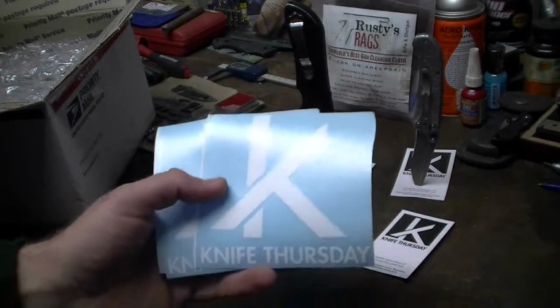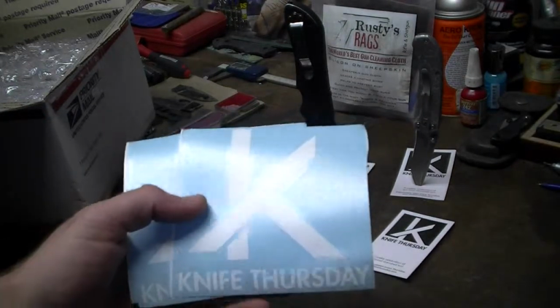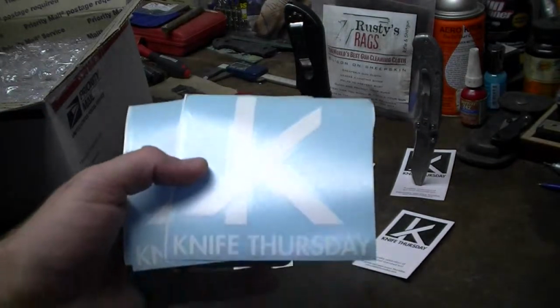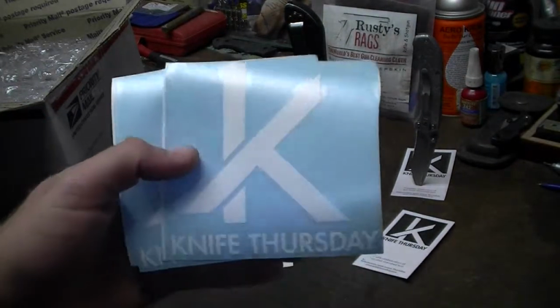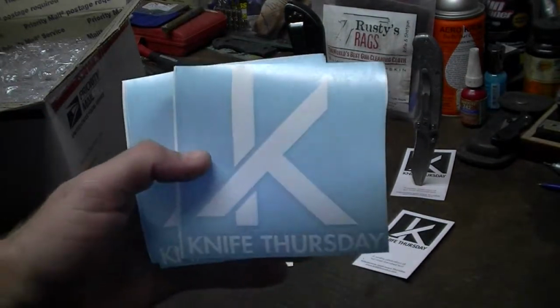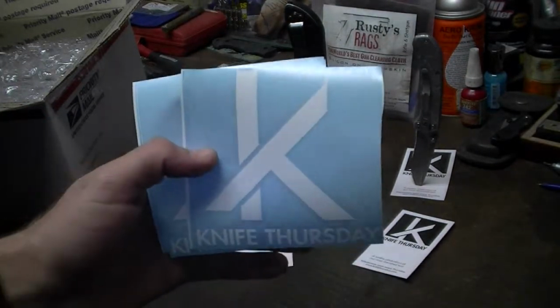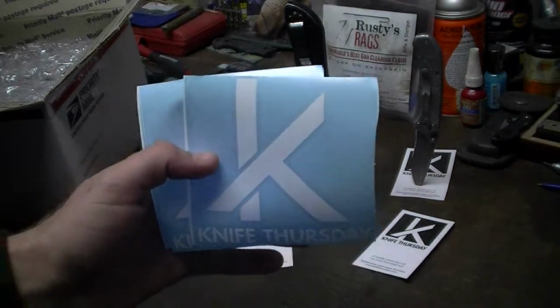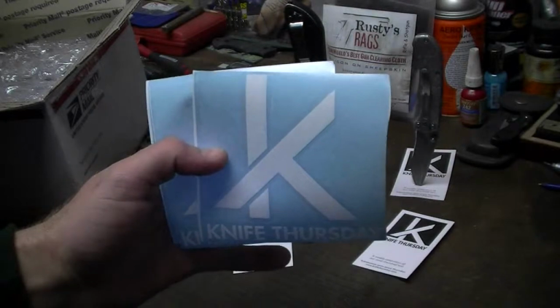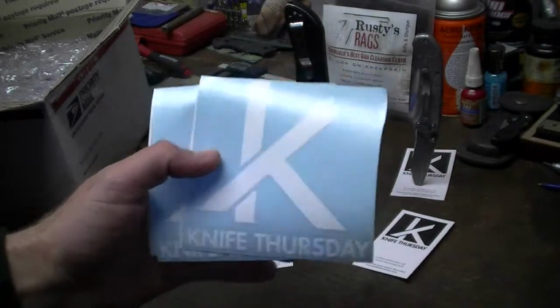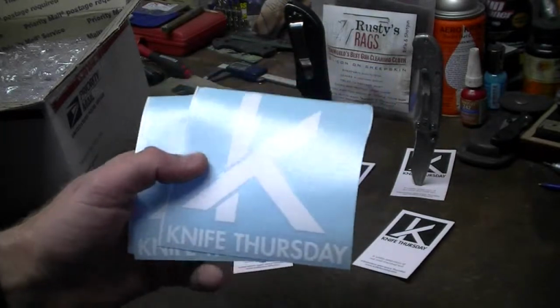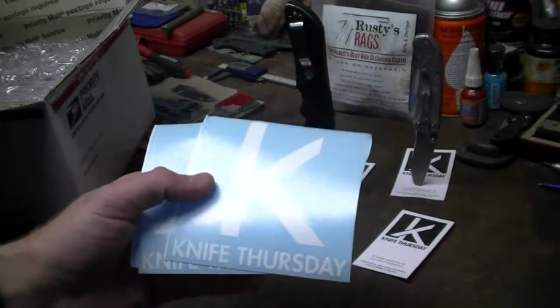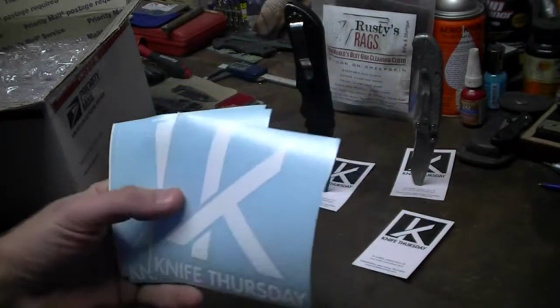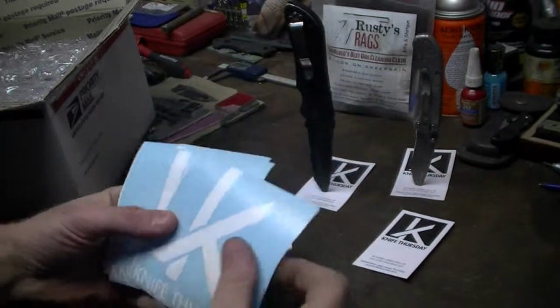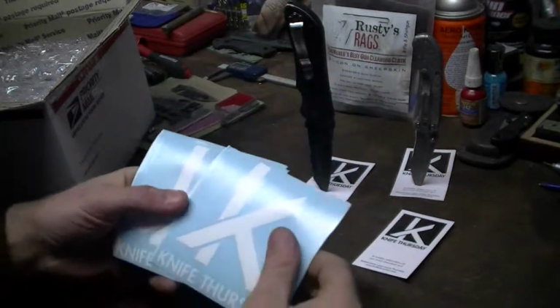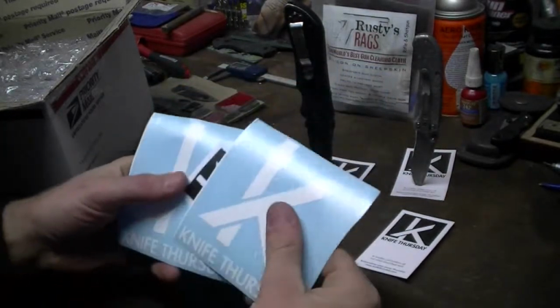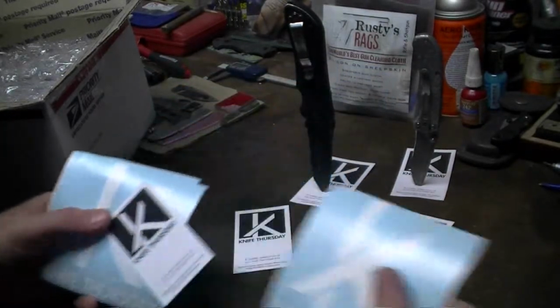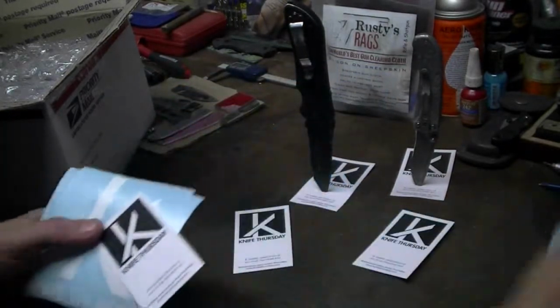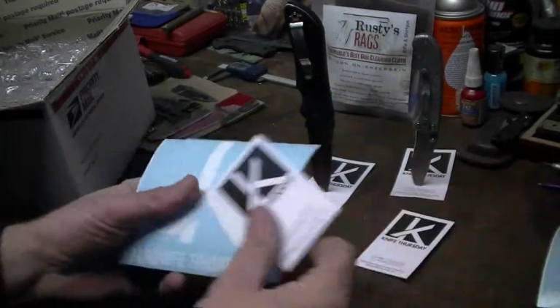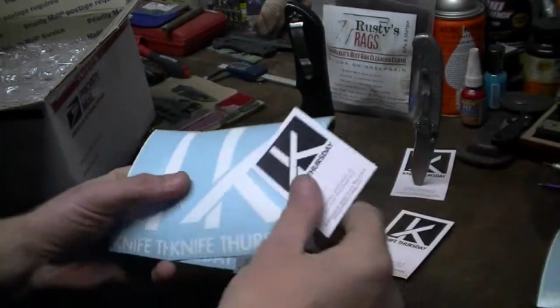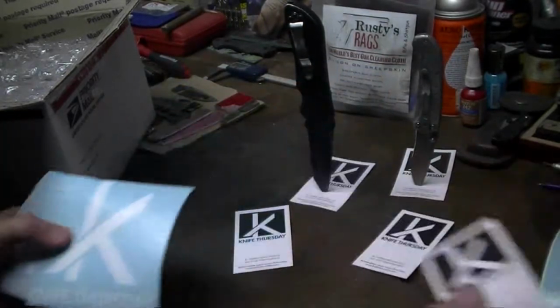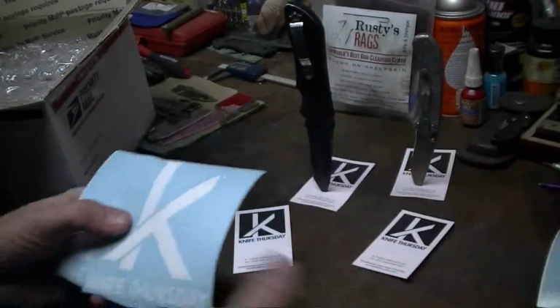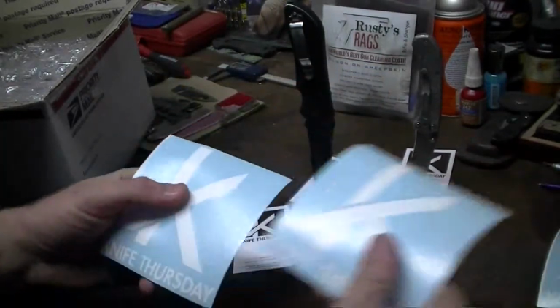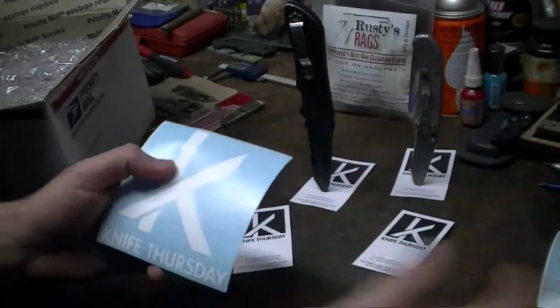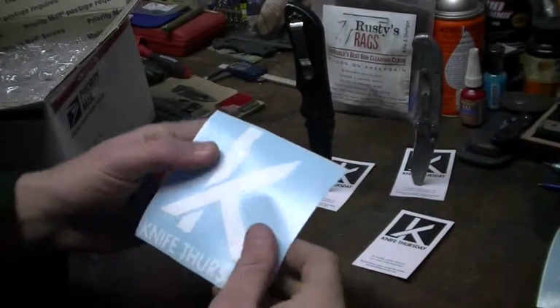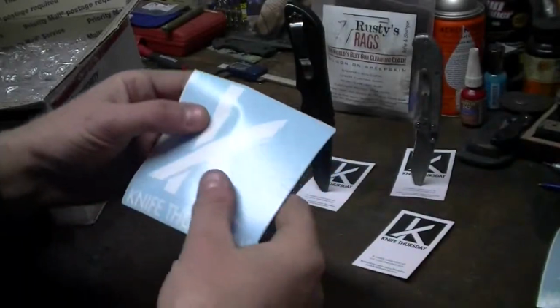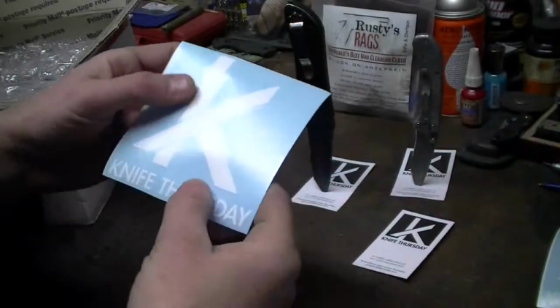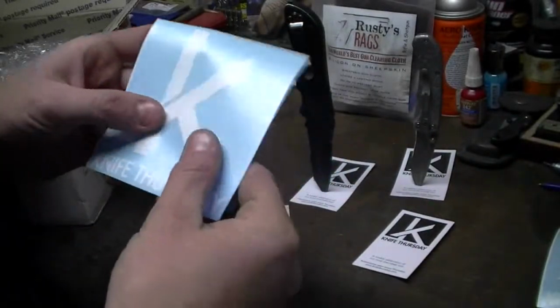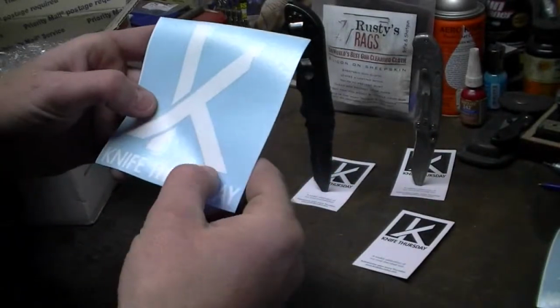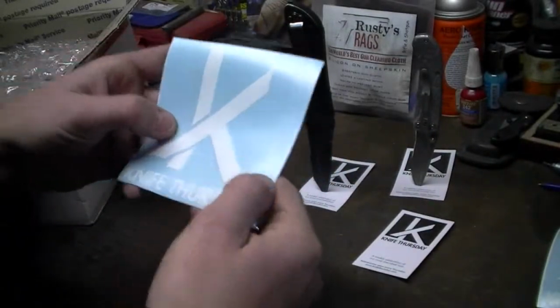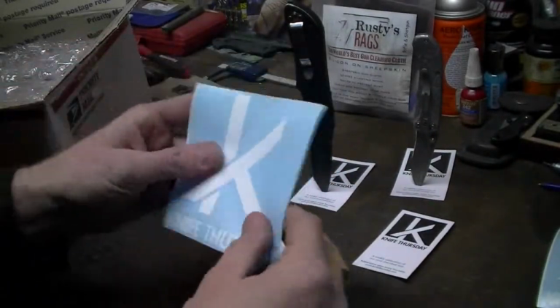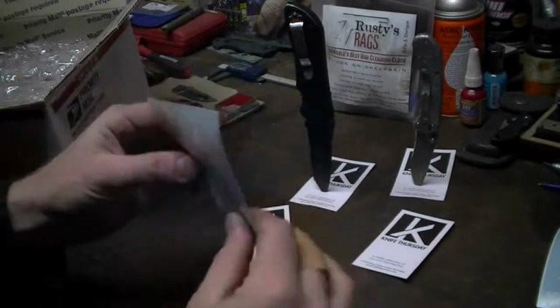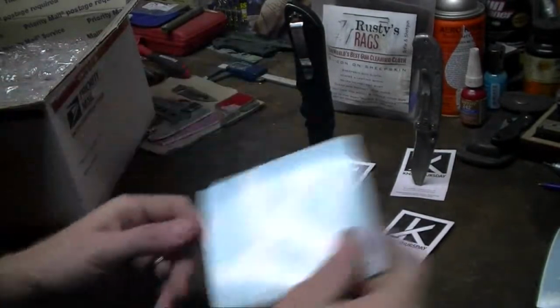Knife Thursday is making some decals now. Go throw them a little donation, represent, put a couple of those on your car or wherever. It came out really nice. I like that. I'm going to put one on every car.